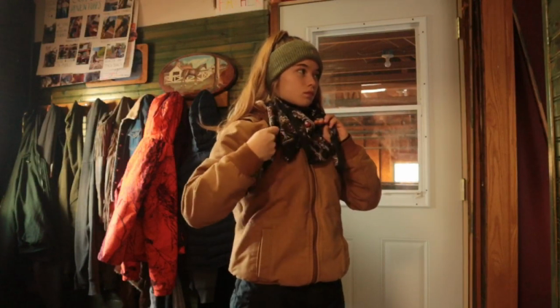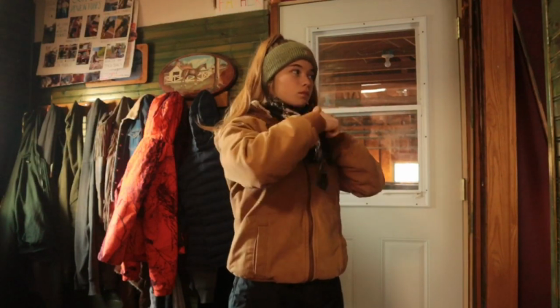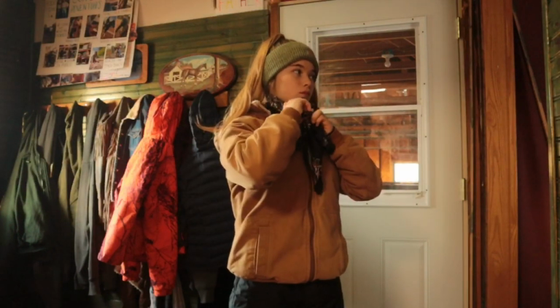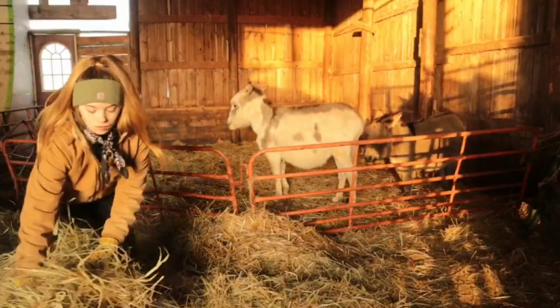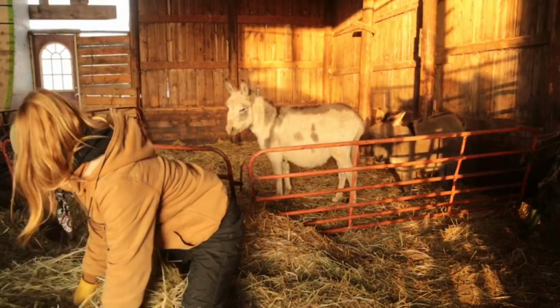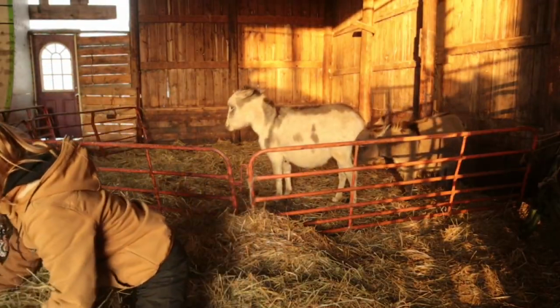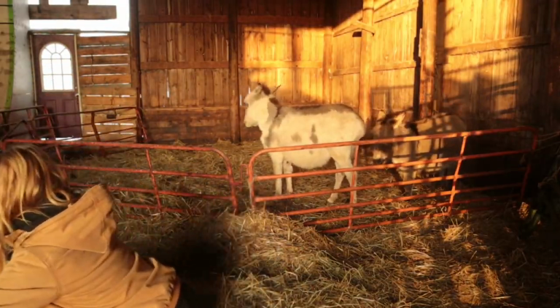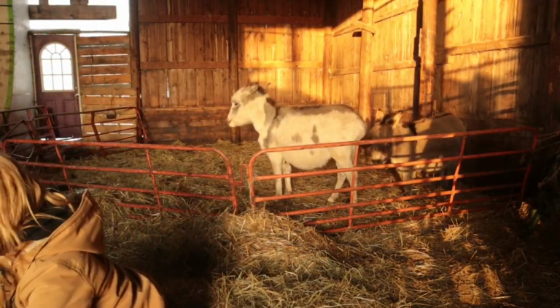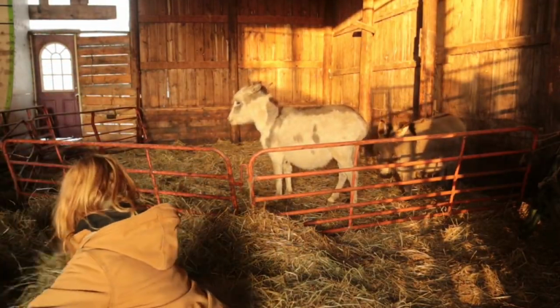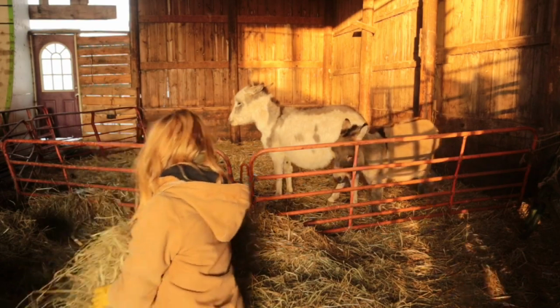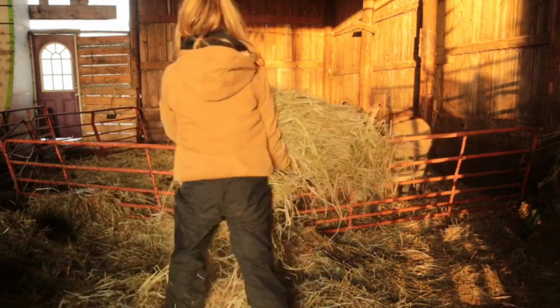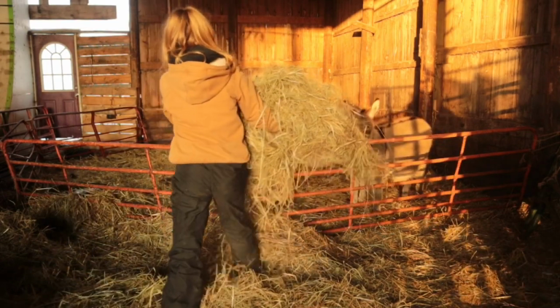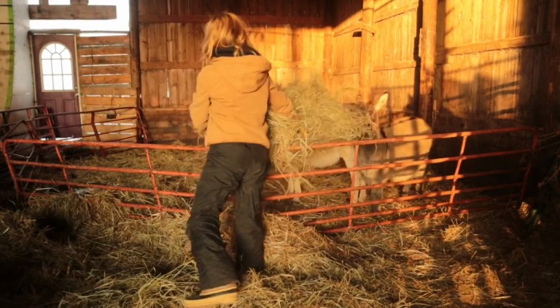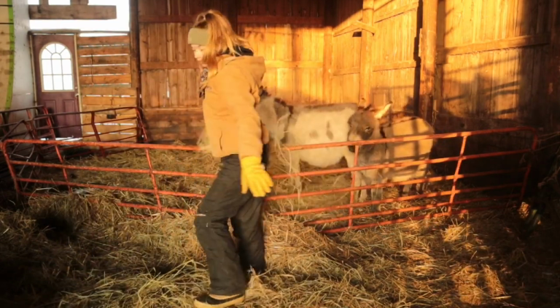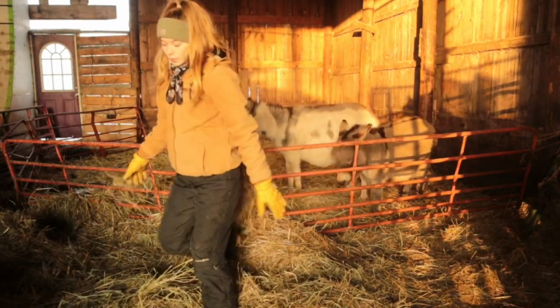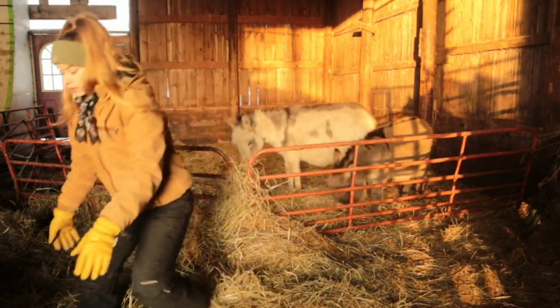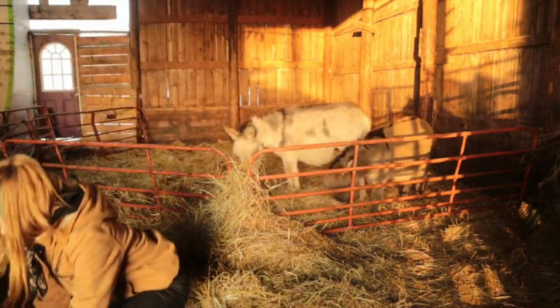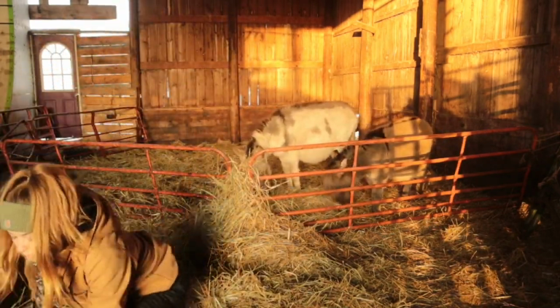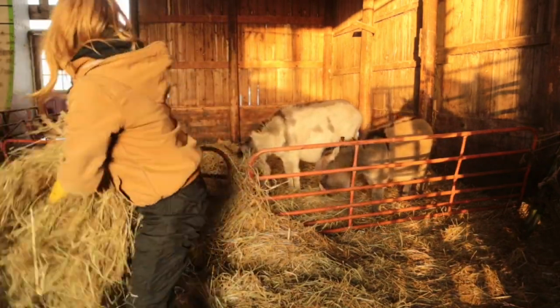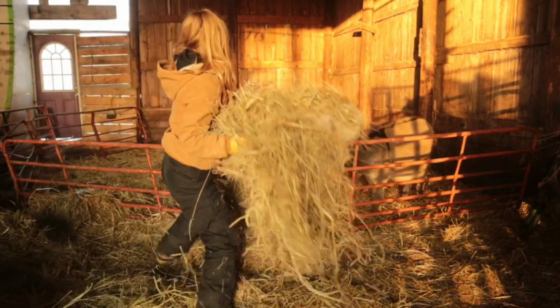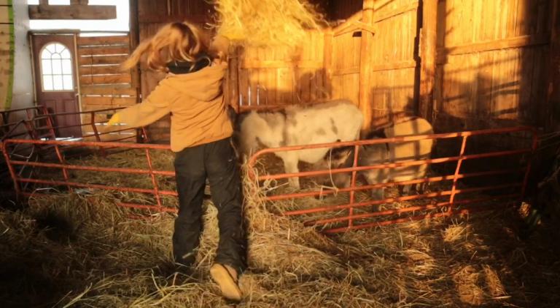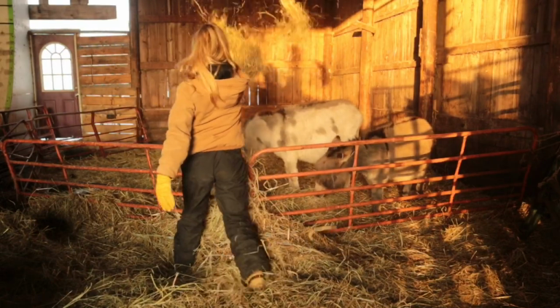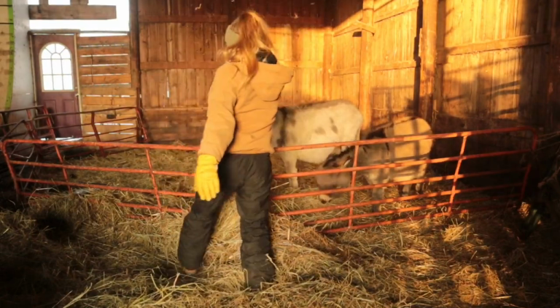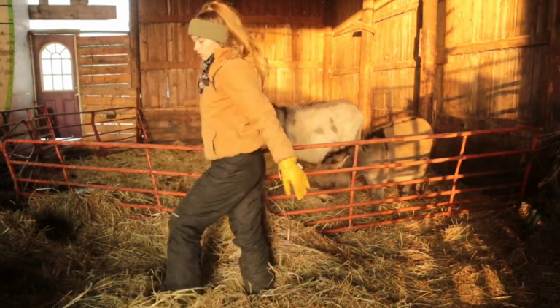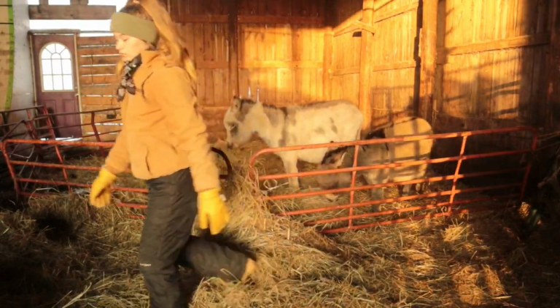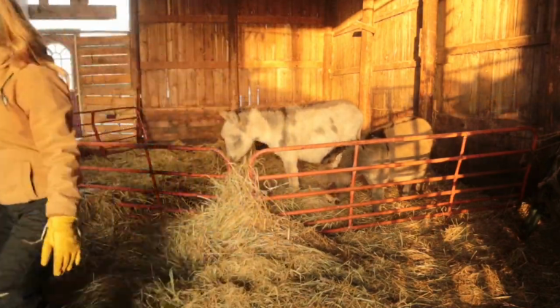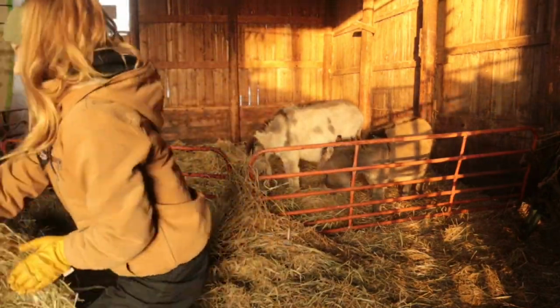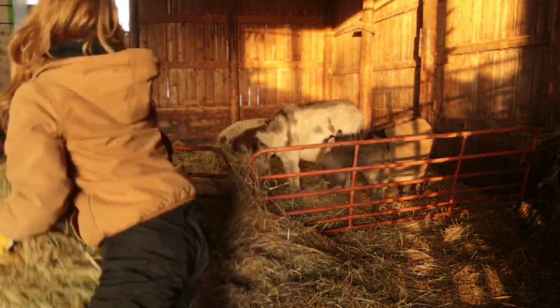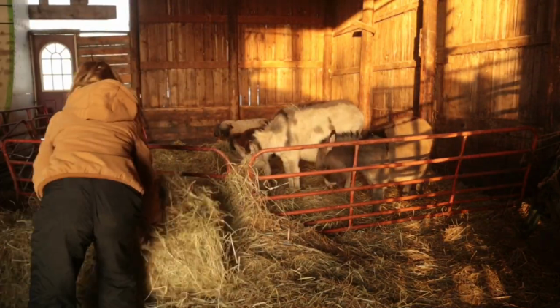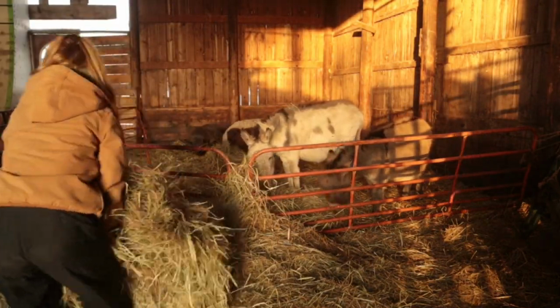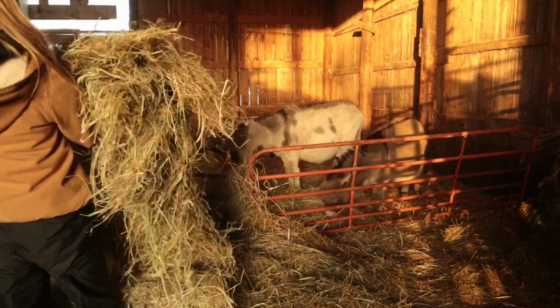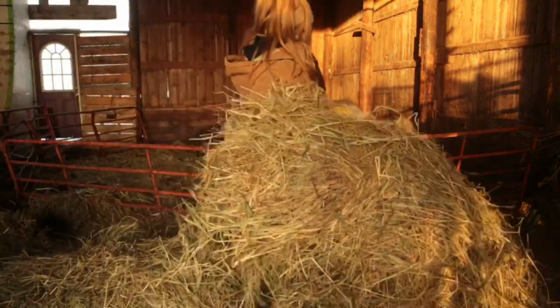First thing I do when I go out in the barn is obviously check on all my babies, make sure they're okay, and then throw hay to Nollie and Romeo. At the time I filmed this I had sheep, so I had to make separate piles so they didn't have to fight over their feed.